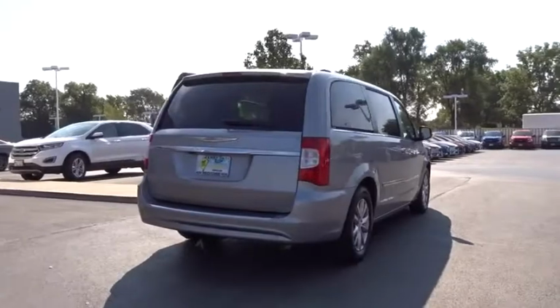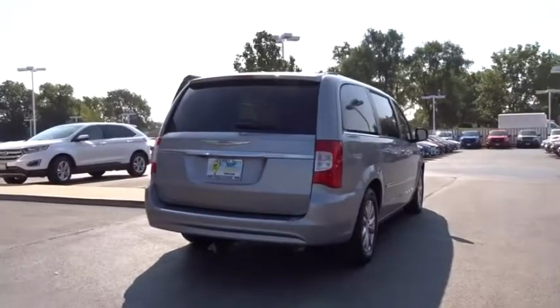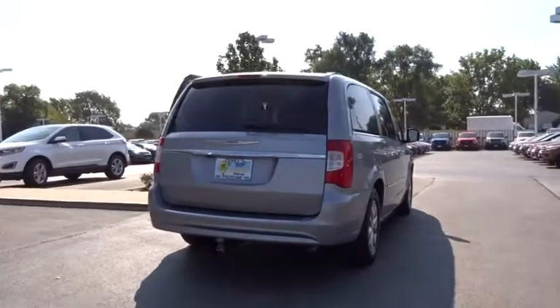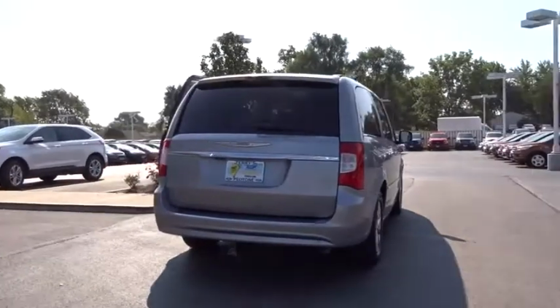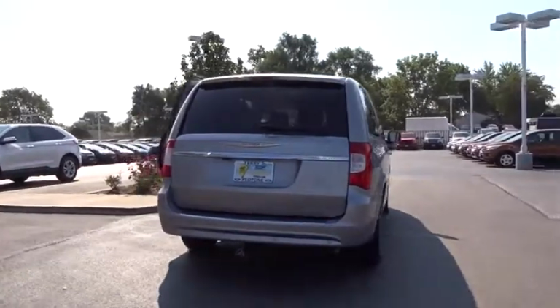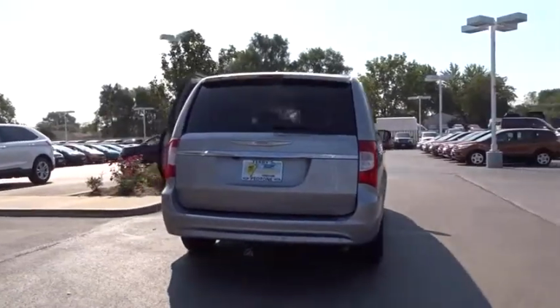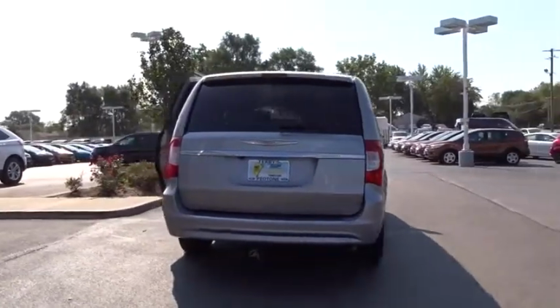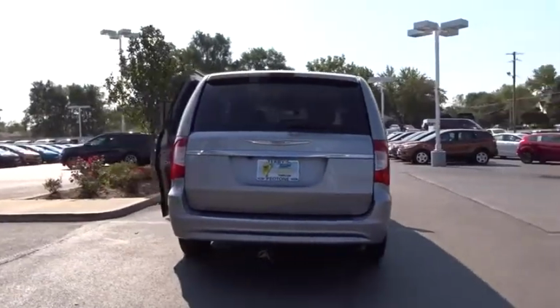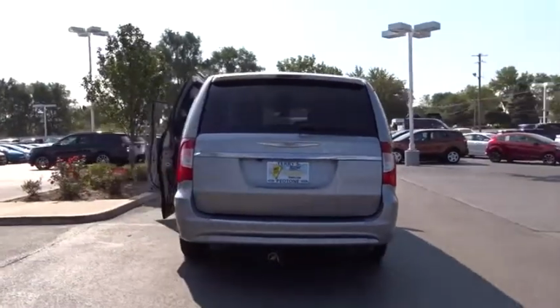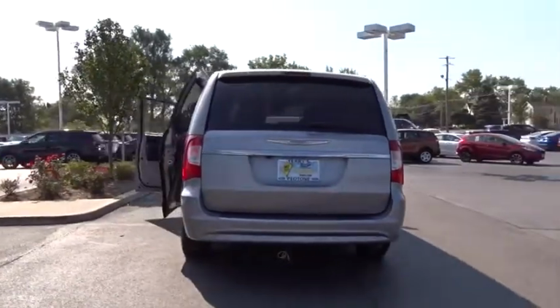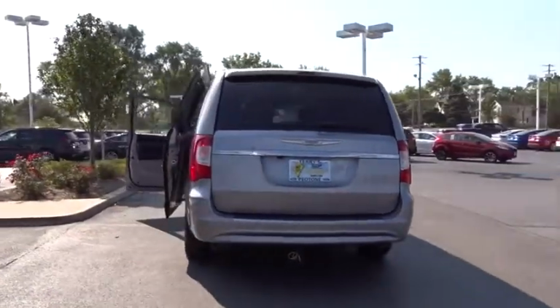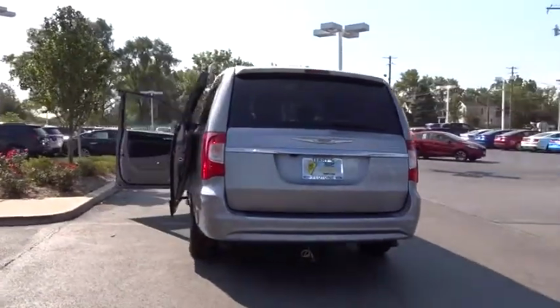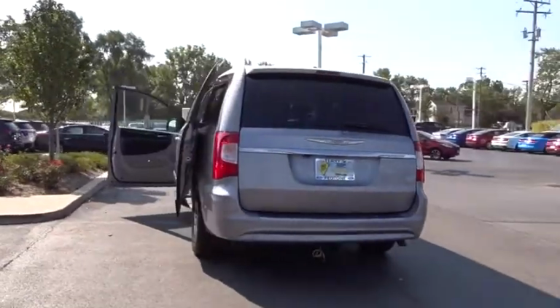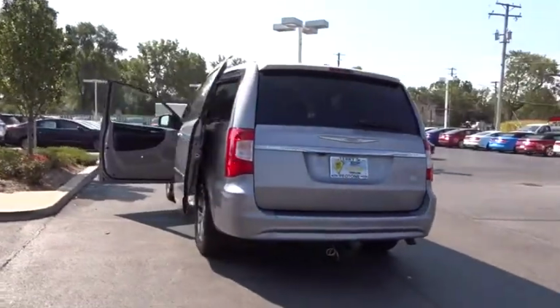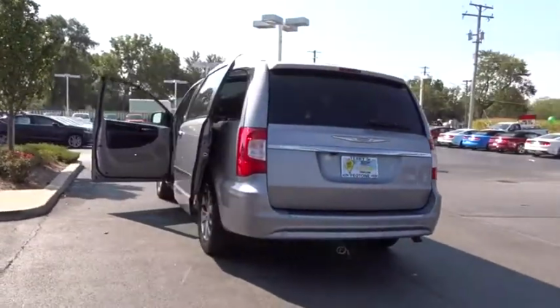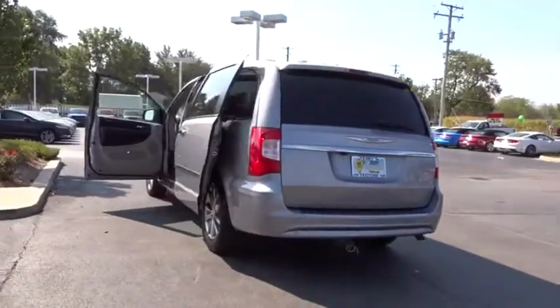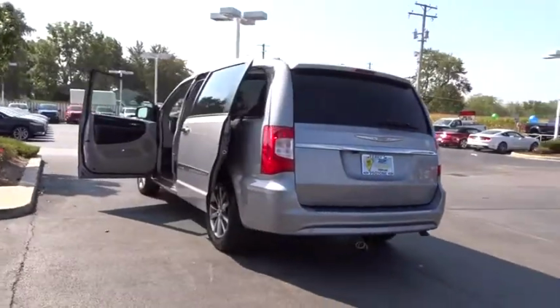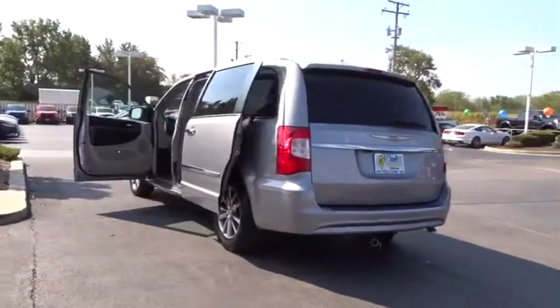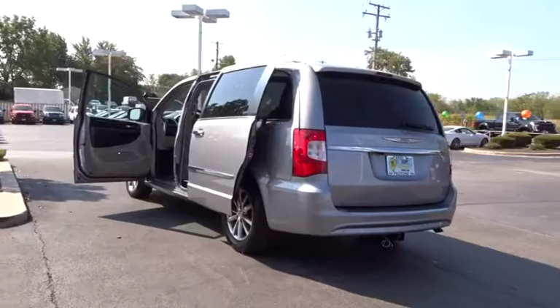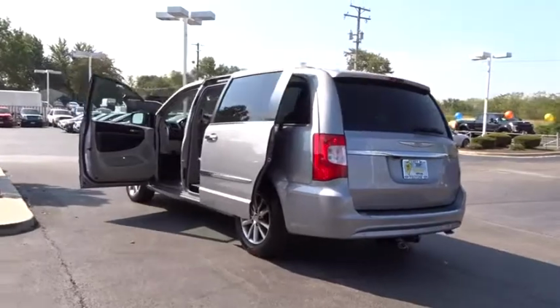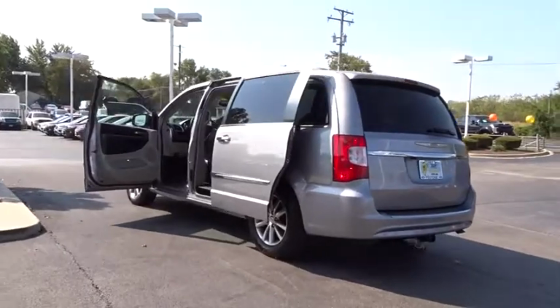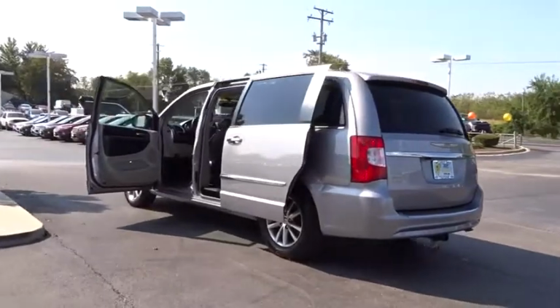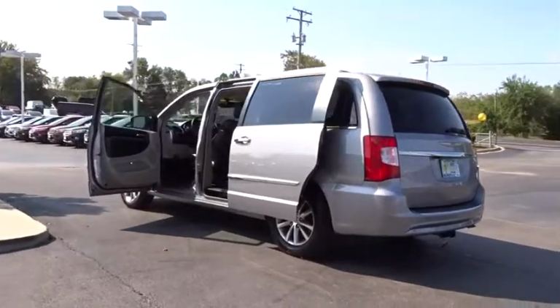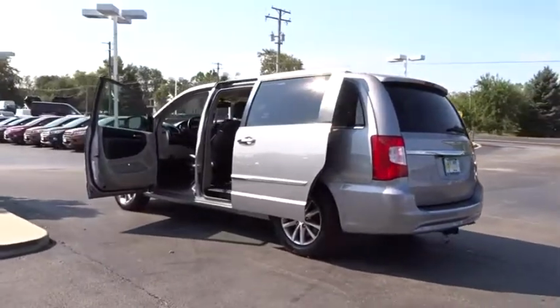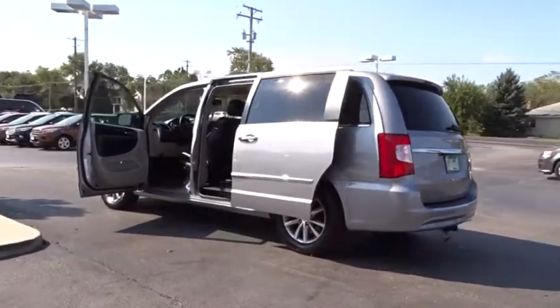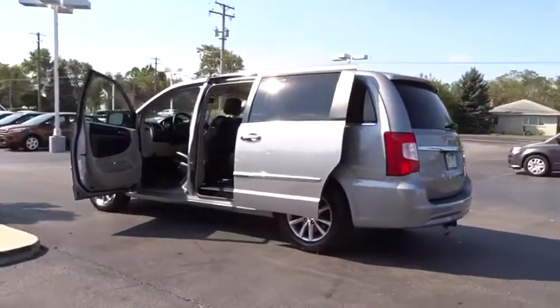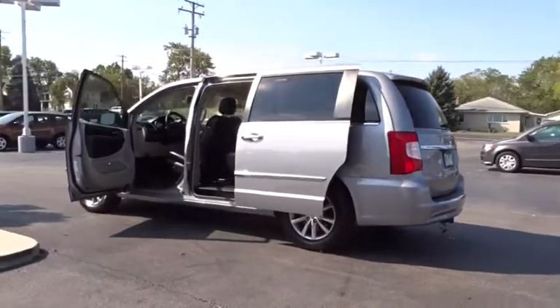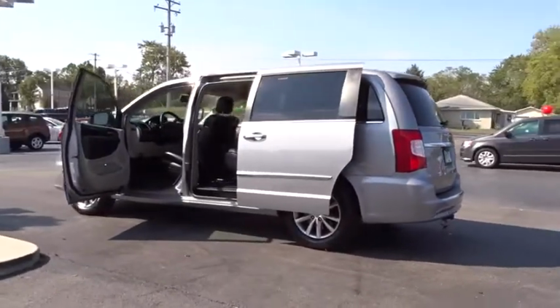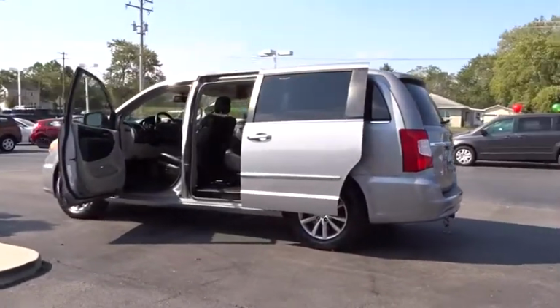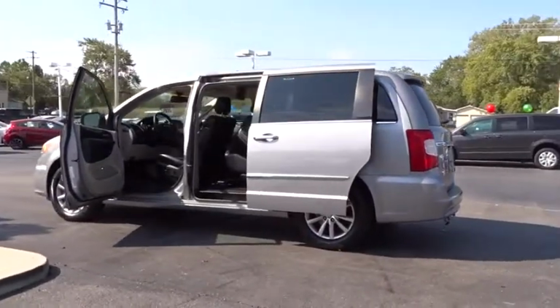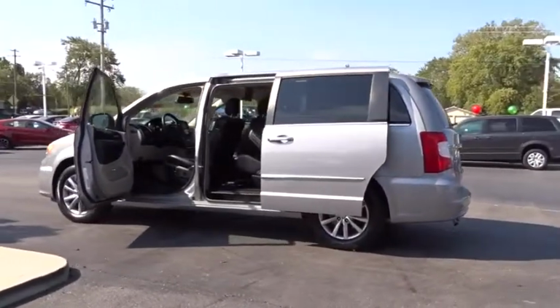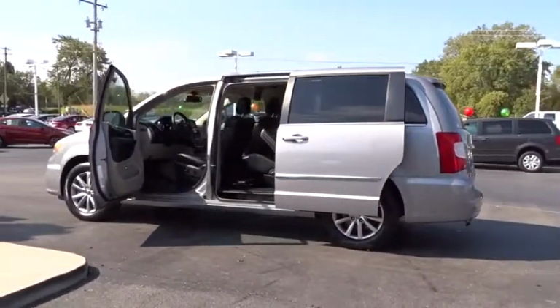Seat seven comfortably and choose from stow-and-go seating or the innovative swivel-and-go seating. This vehicle has less than 55,000 miles.